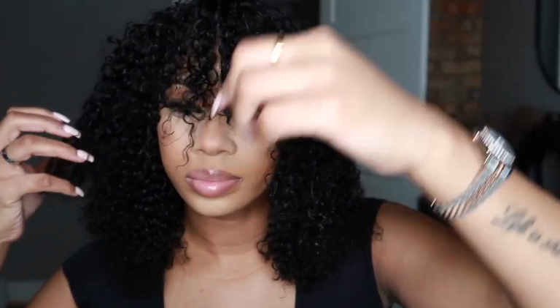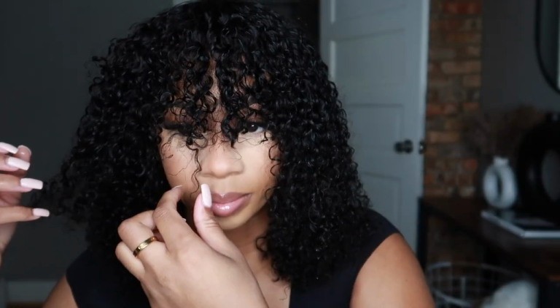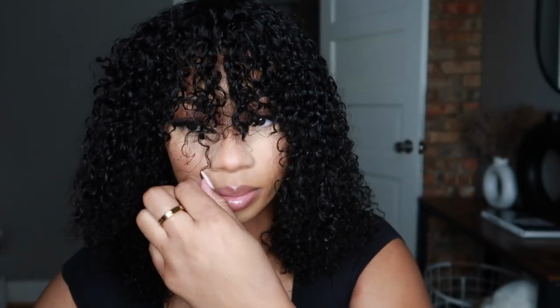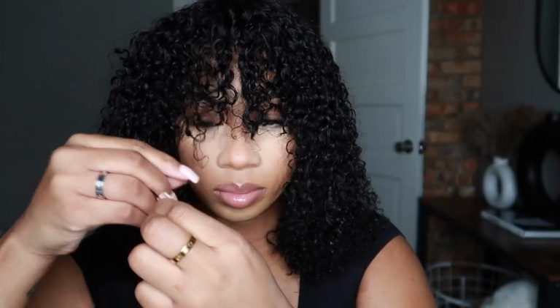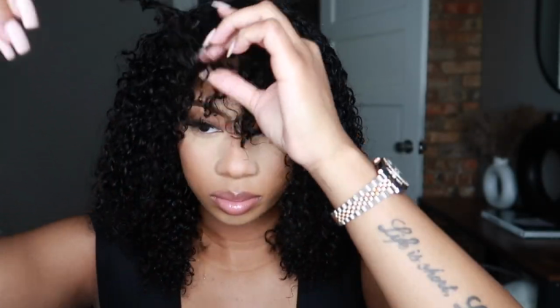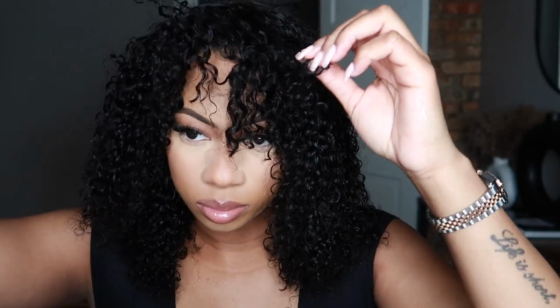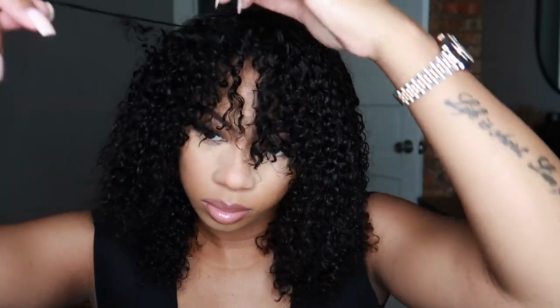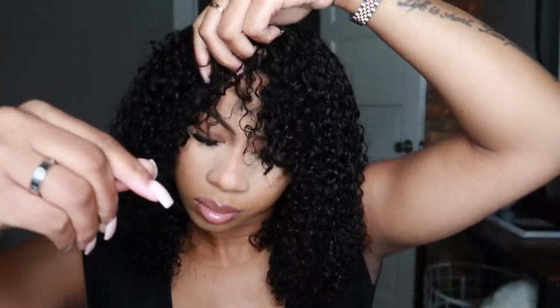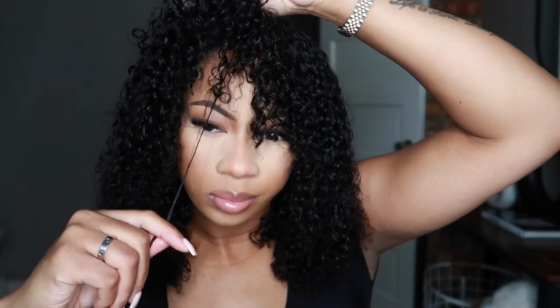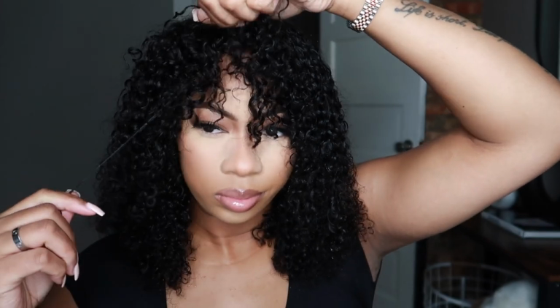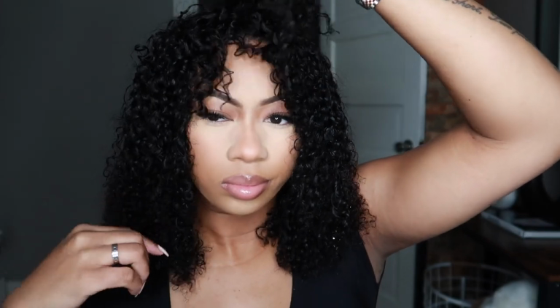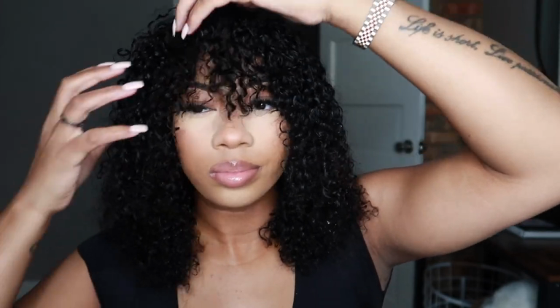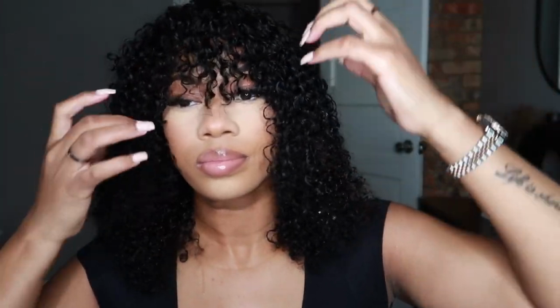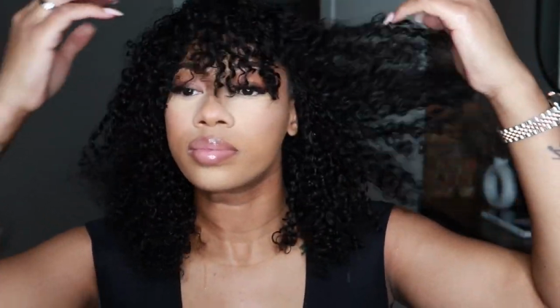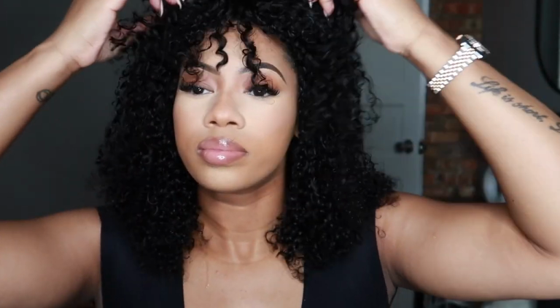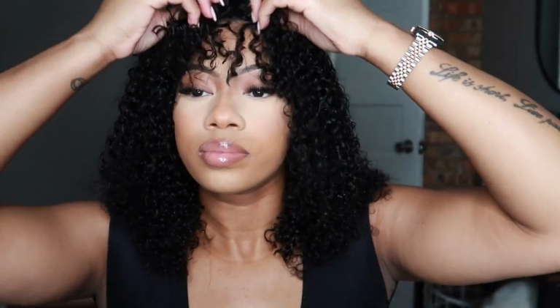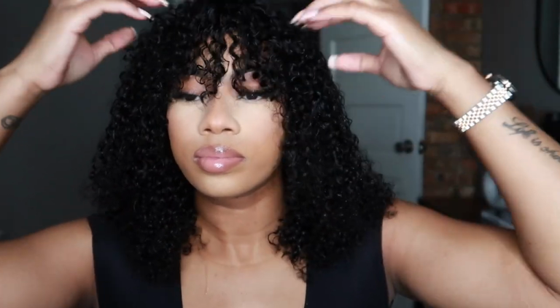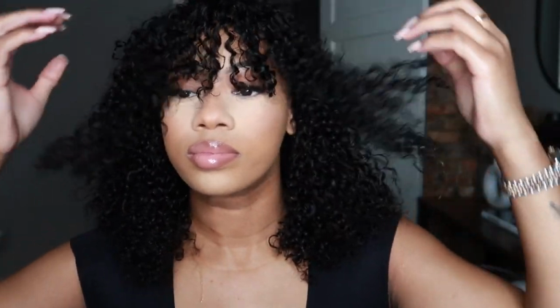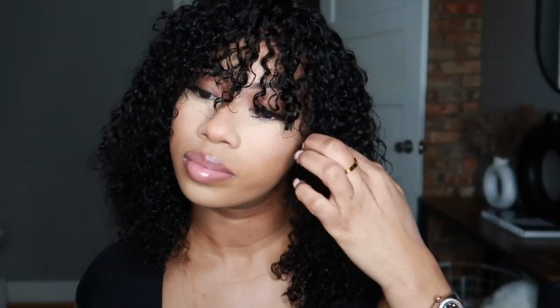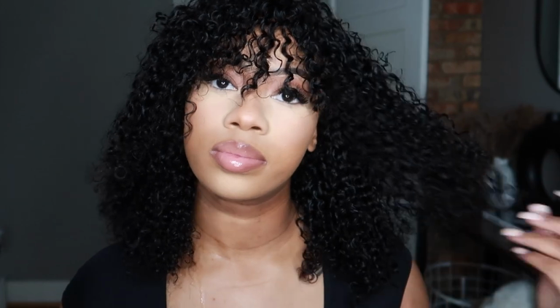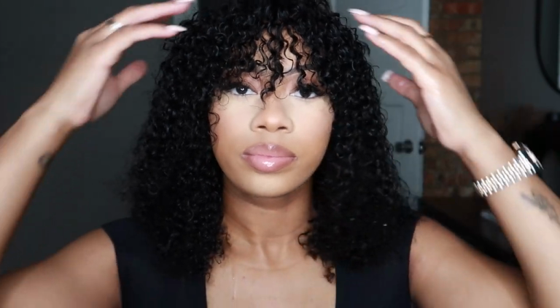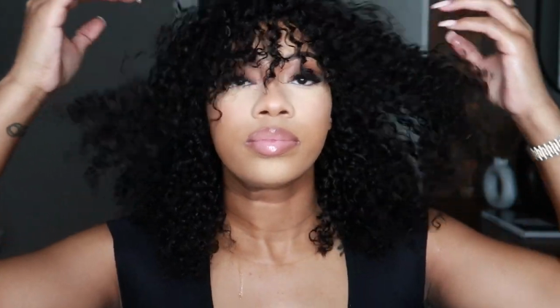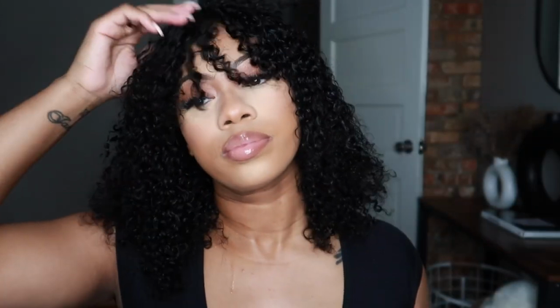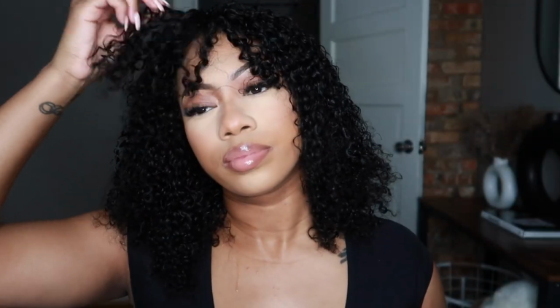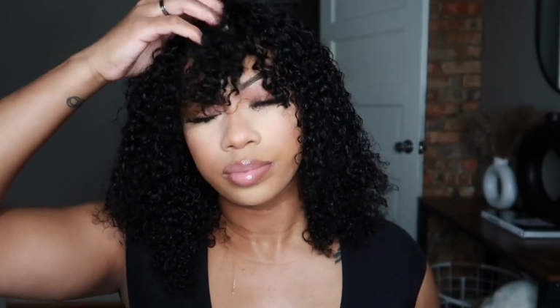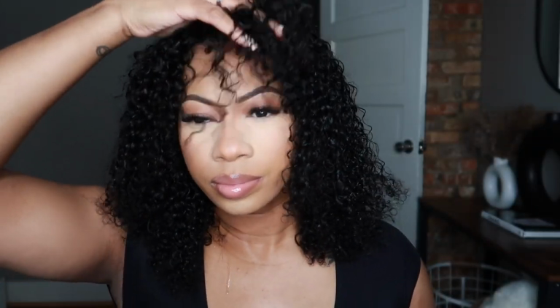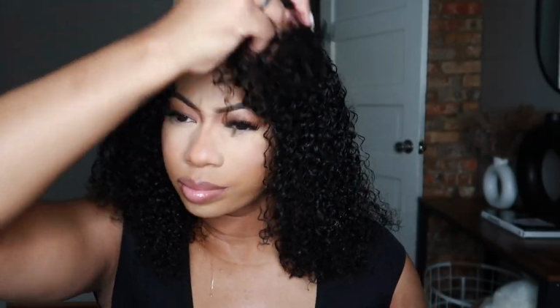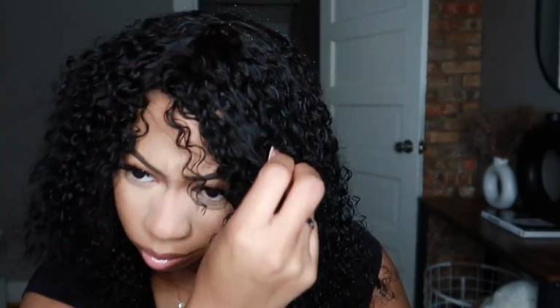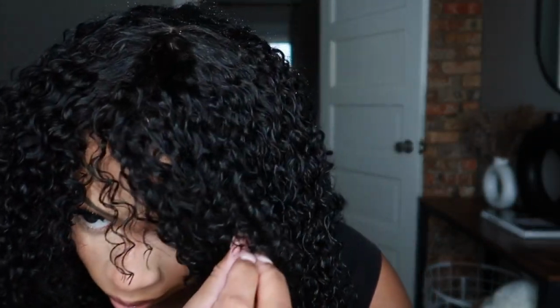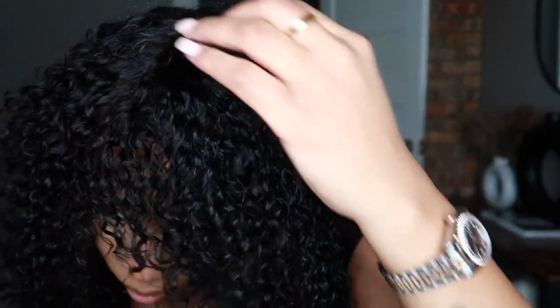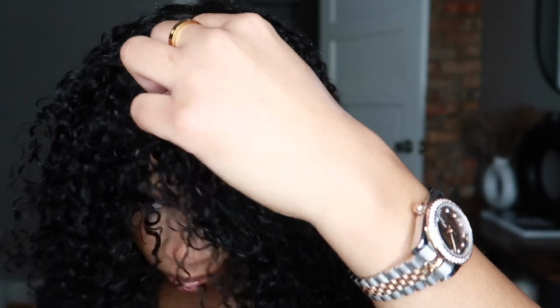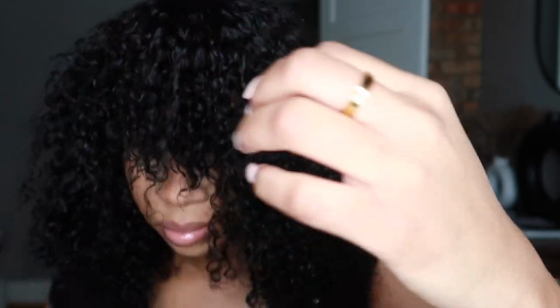Did y'all see my makeup? I did this technique from this girl on TikTok and oh my god it made my makeup look so good. I'm gonna do like an updated makeup routine showing this because I think this is gonna be my go-to.